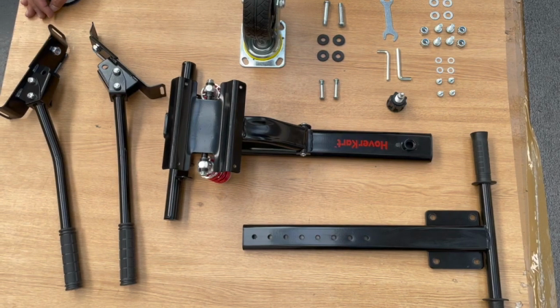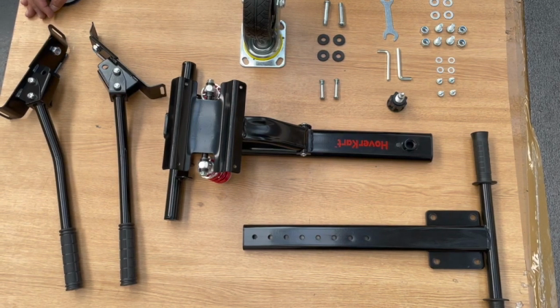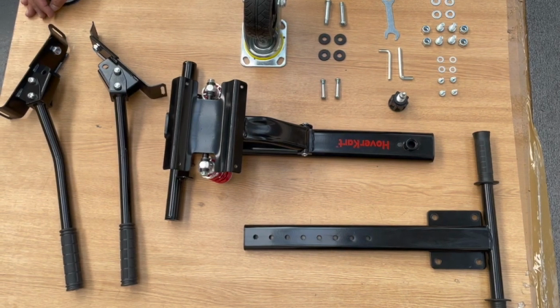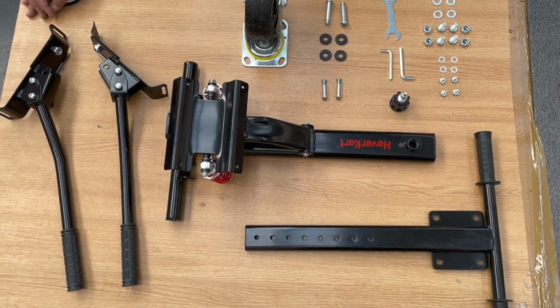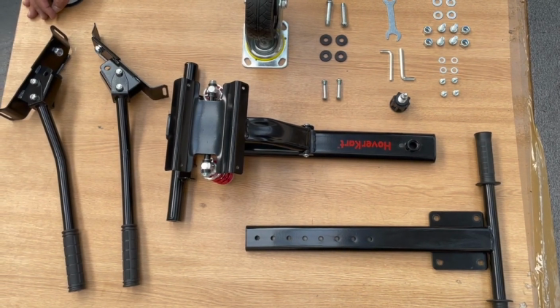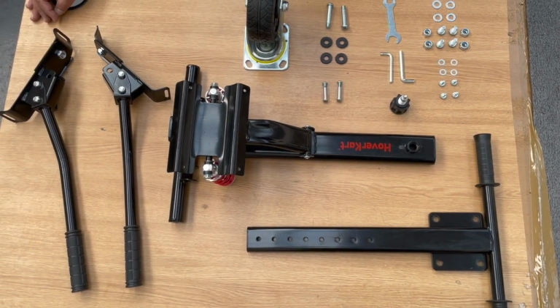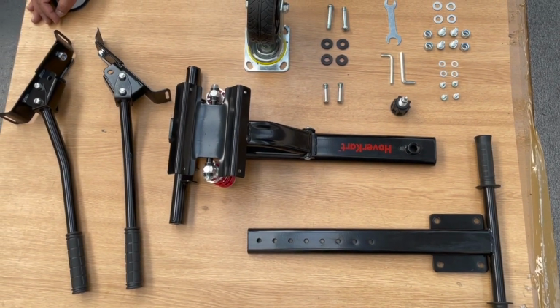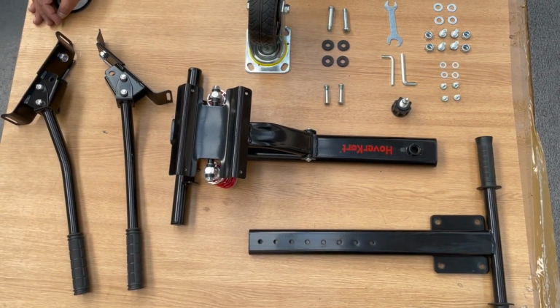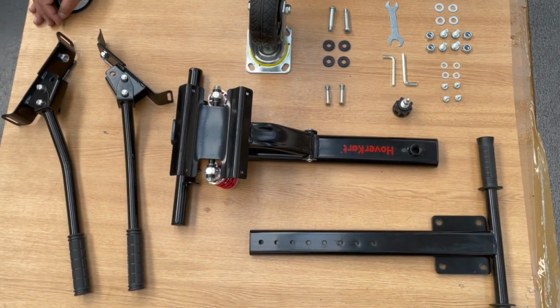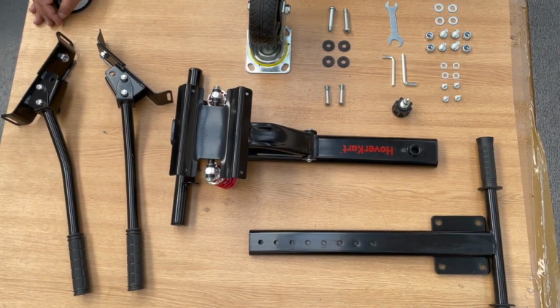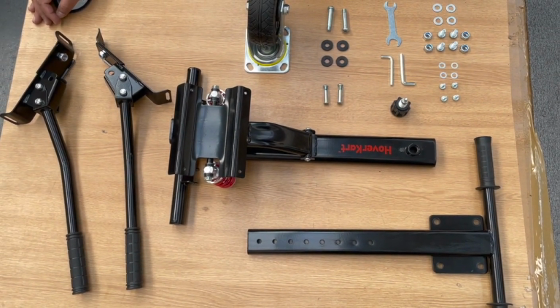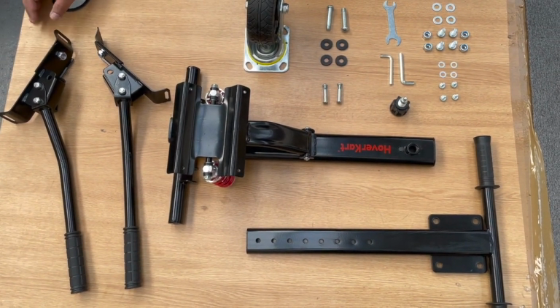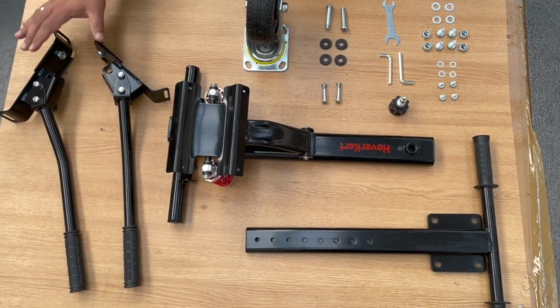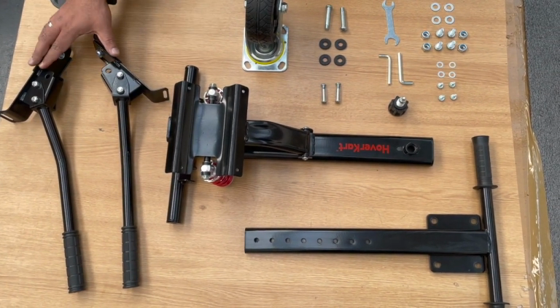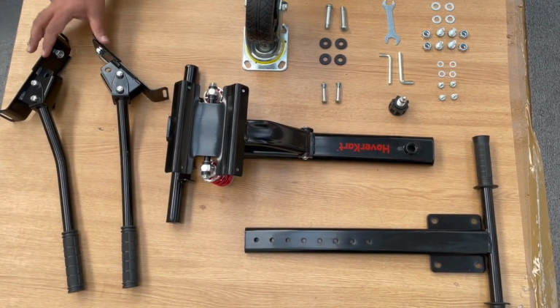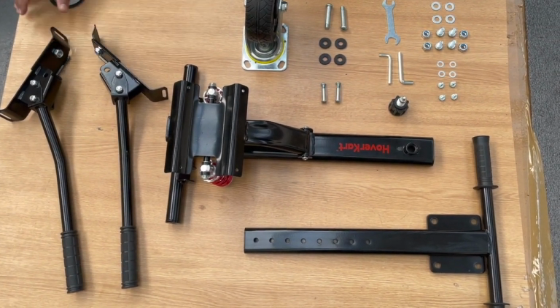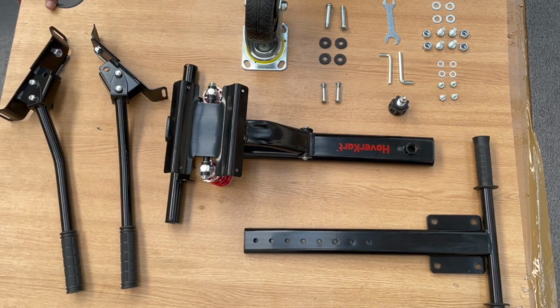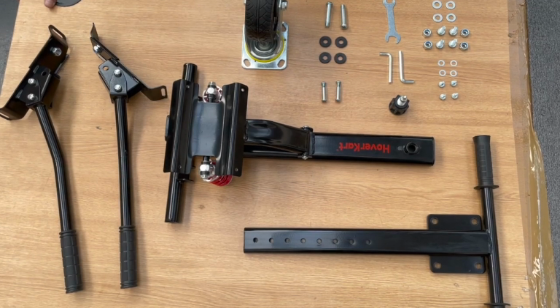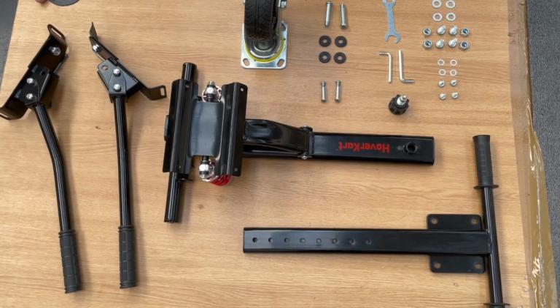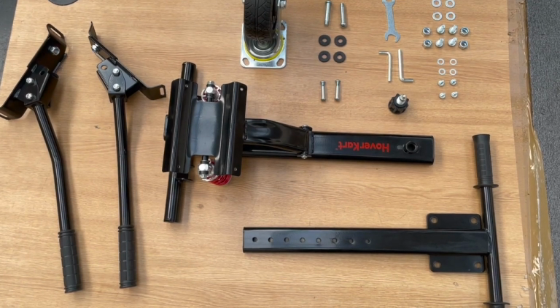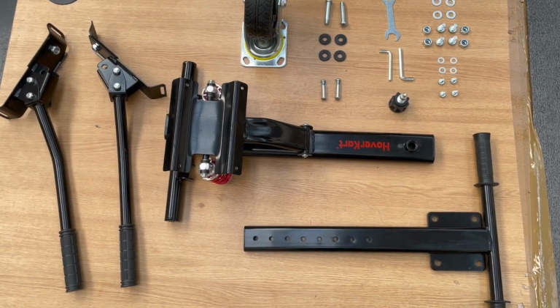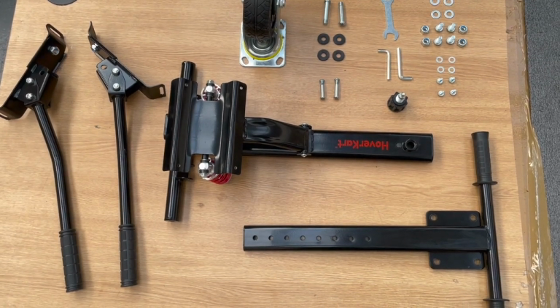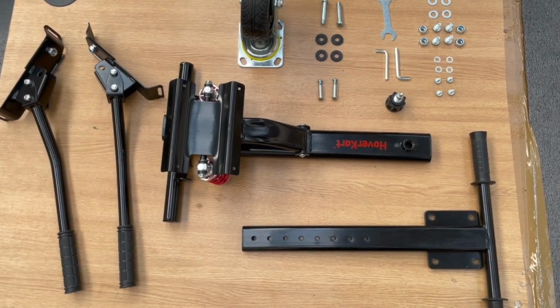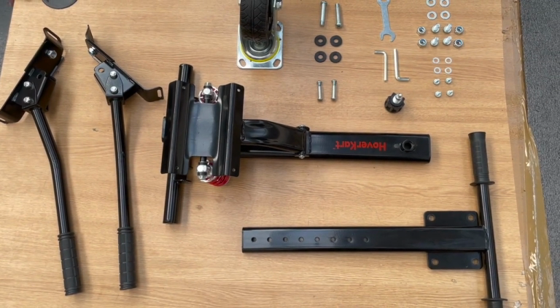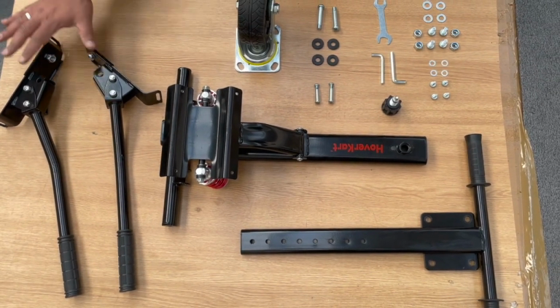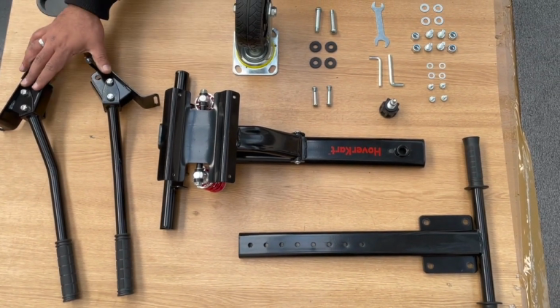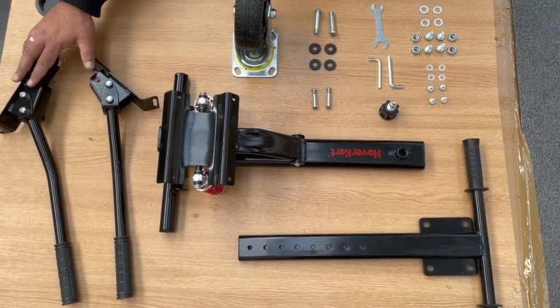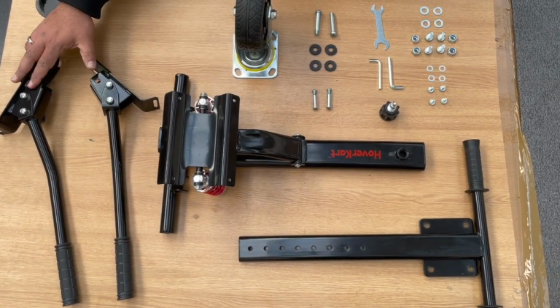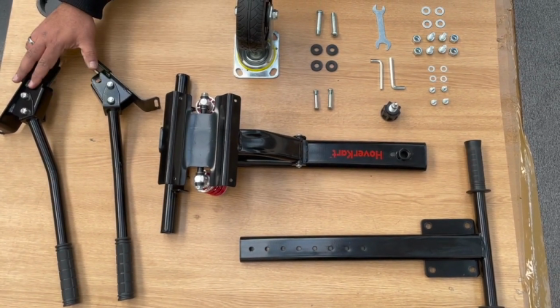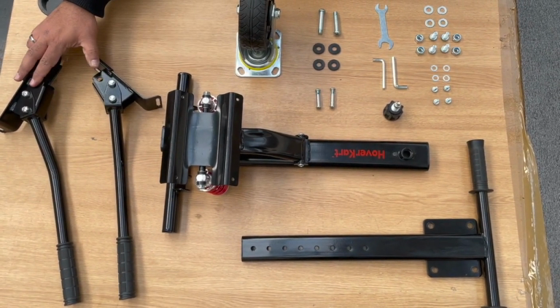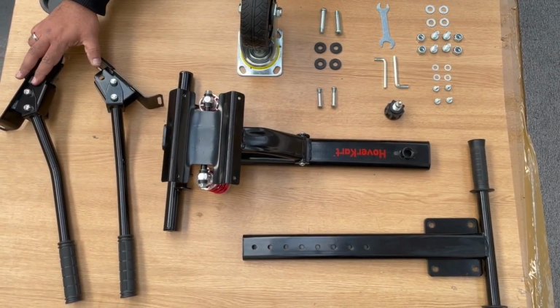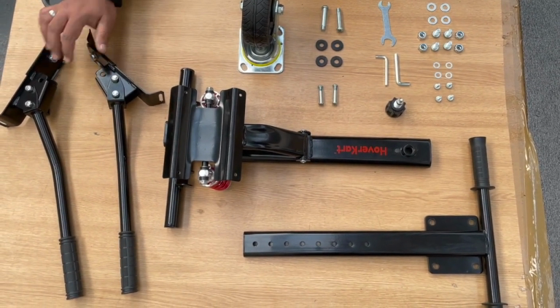Hi, this is a short video showing the contents and assembly of the HK8 dual suspension hover cart. So when you open the box you should have these items in front of you.